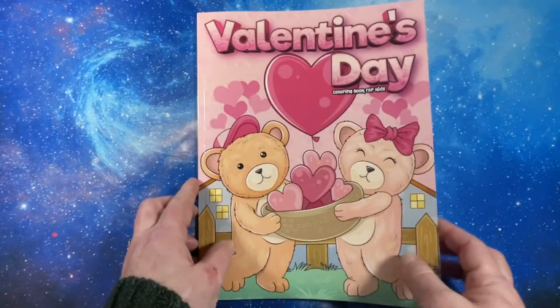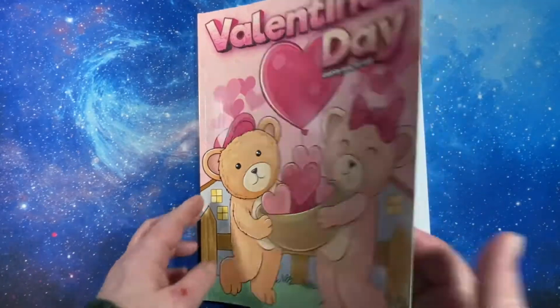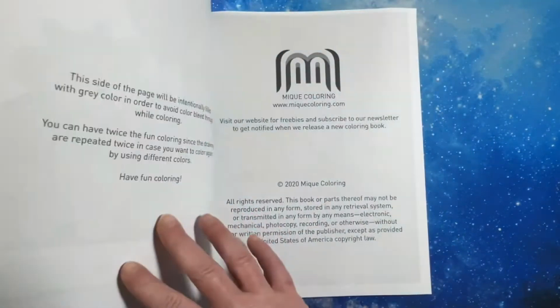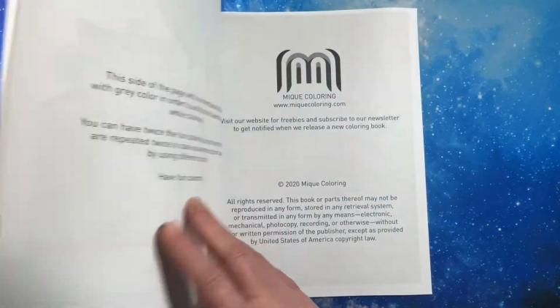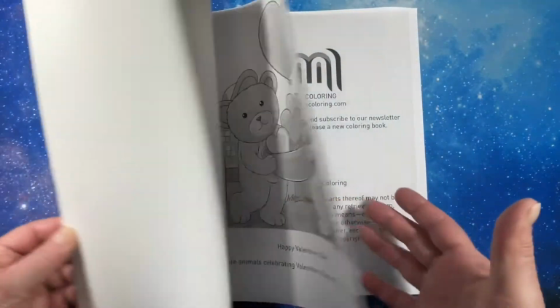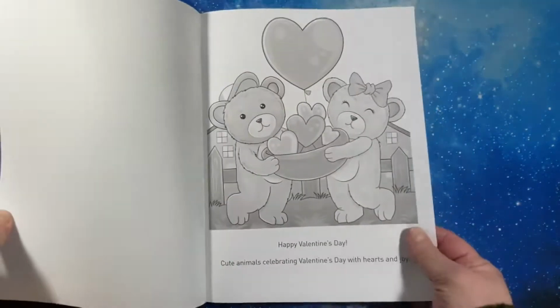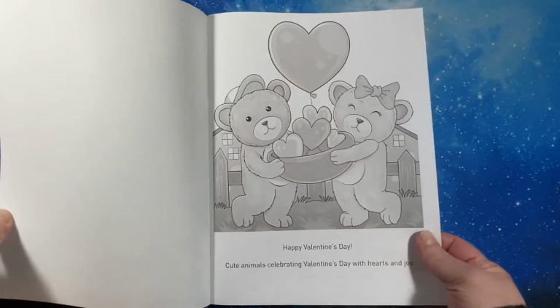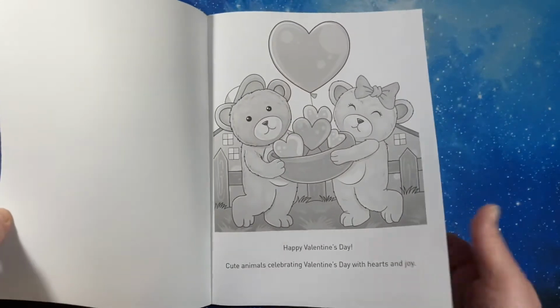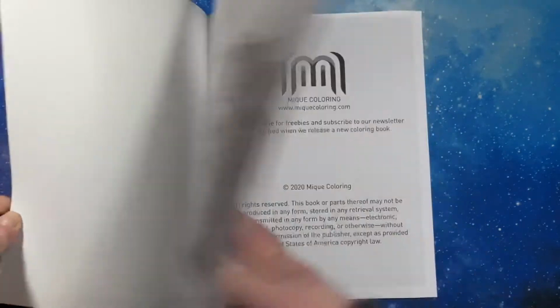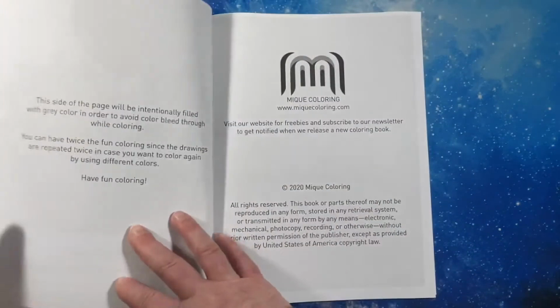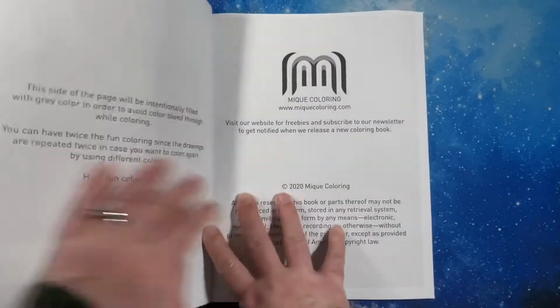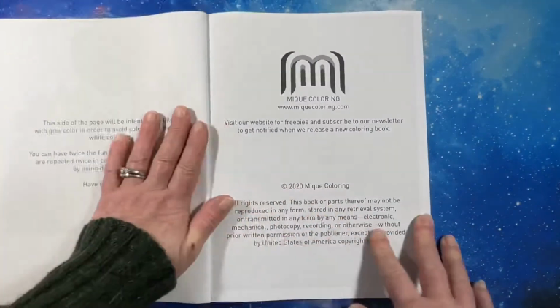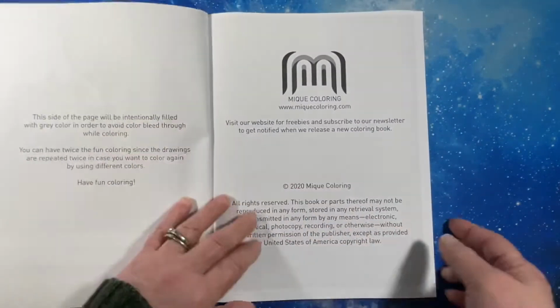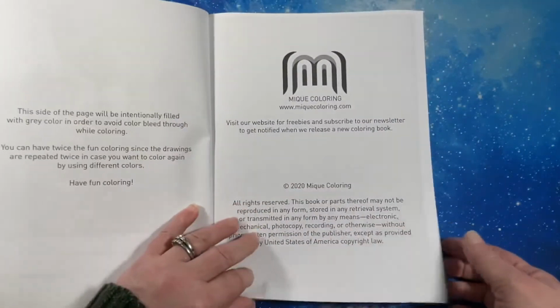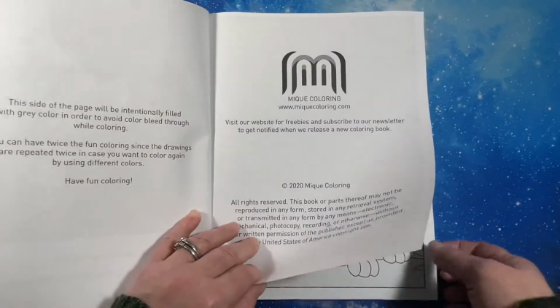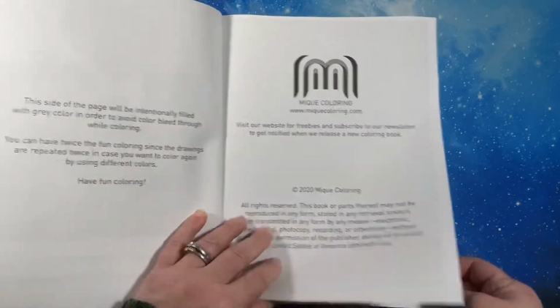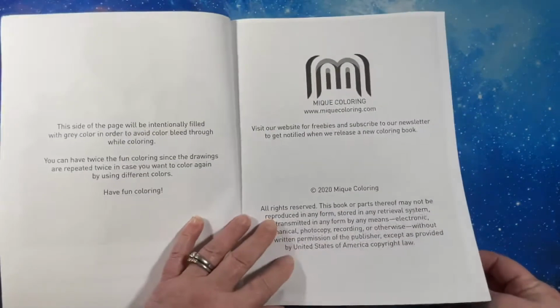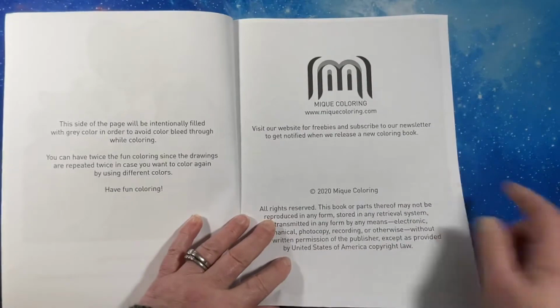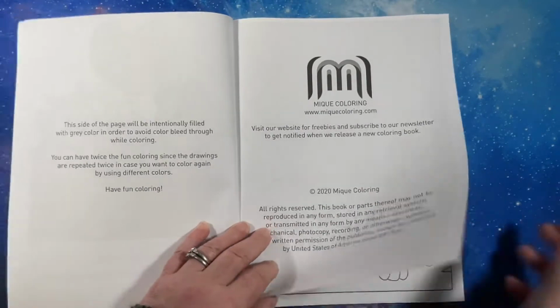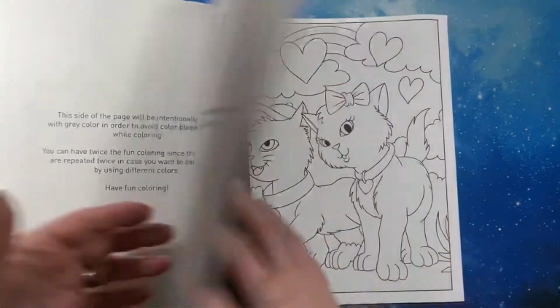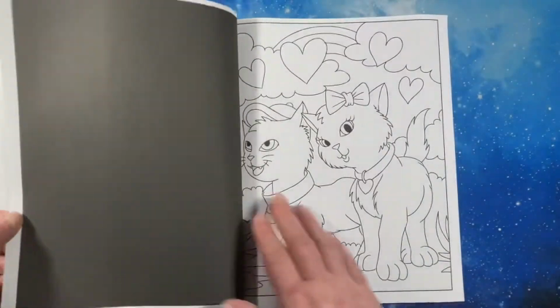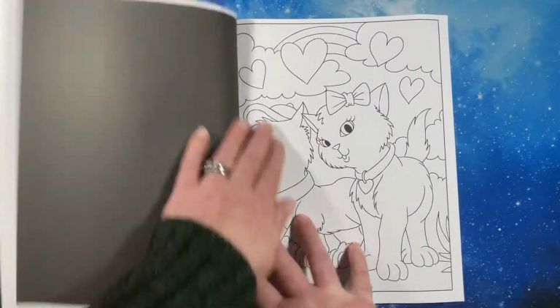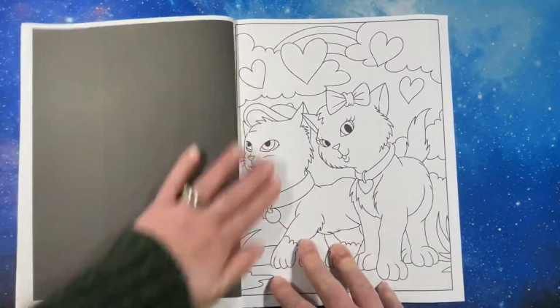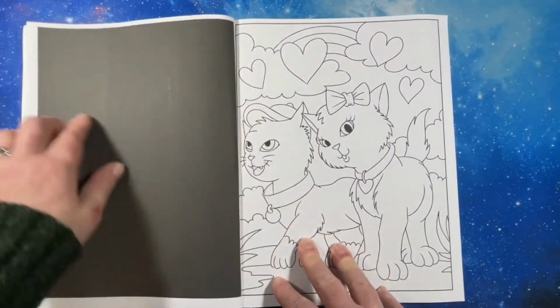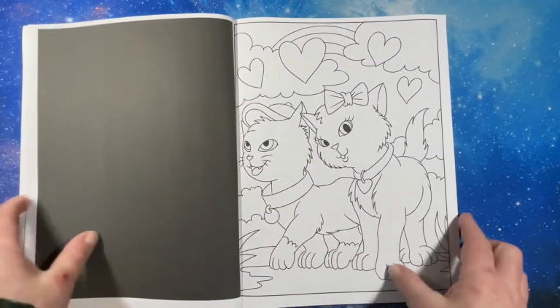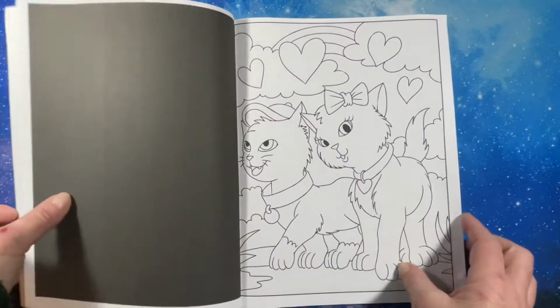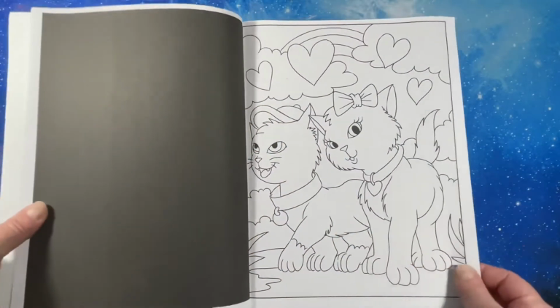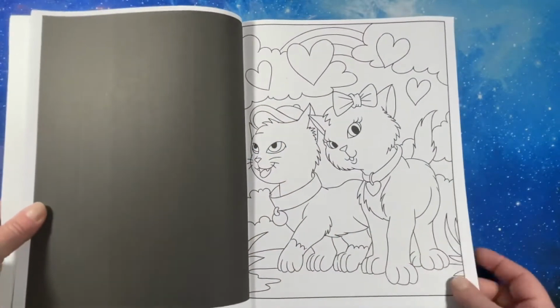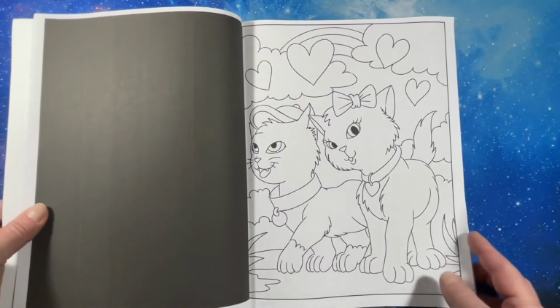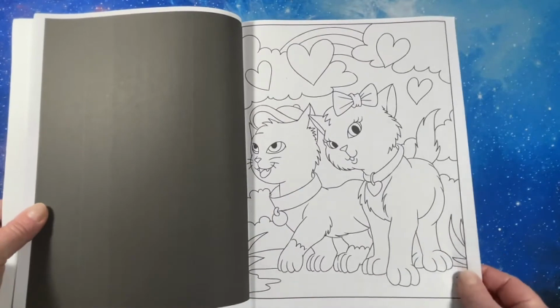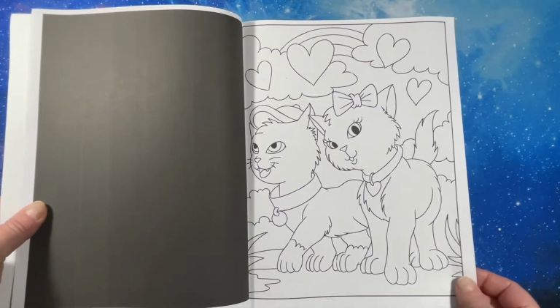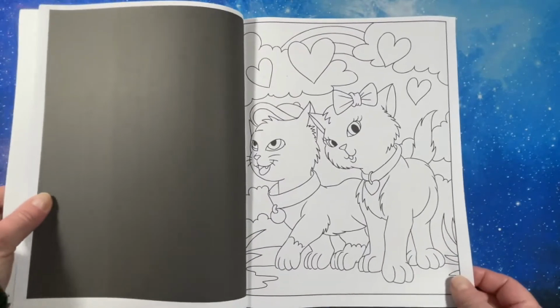There are two copies of each image in the book. They have a website if you want great pictures. And there is black backing on the backs of the pictures.